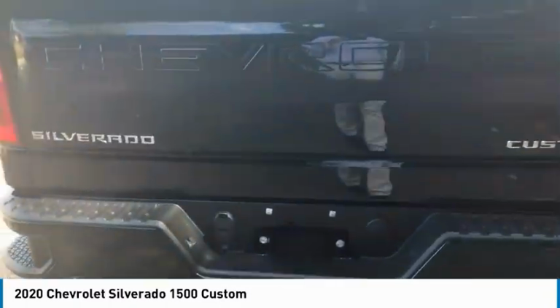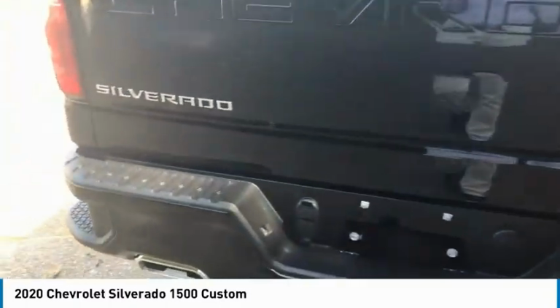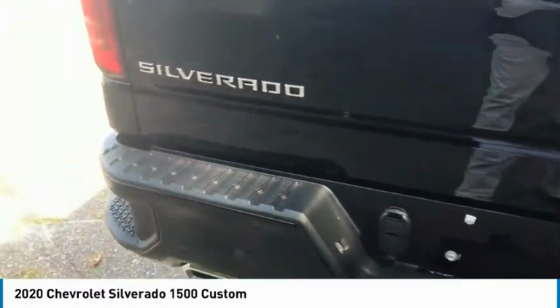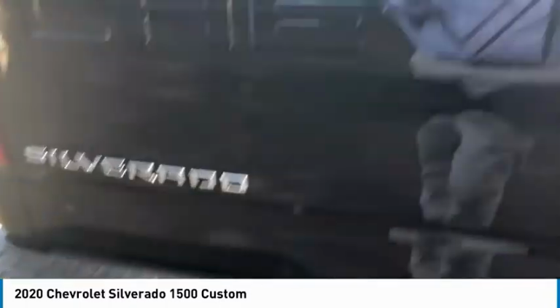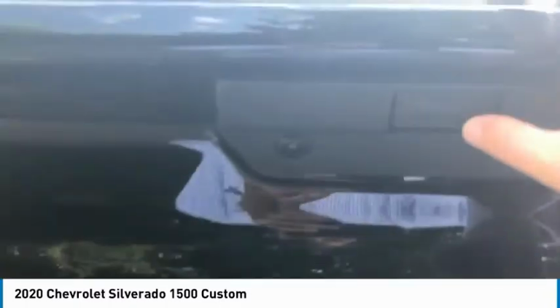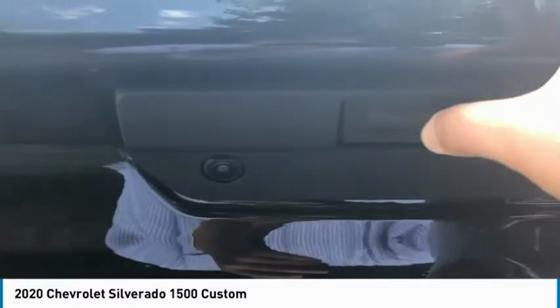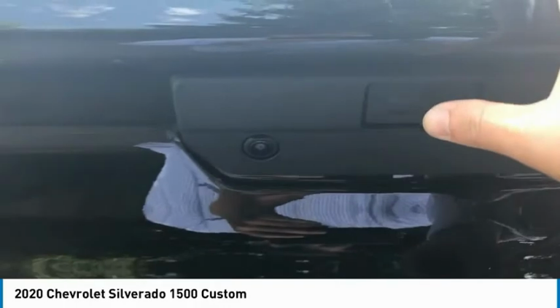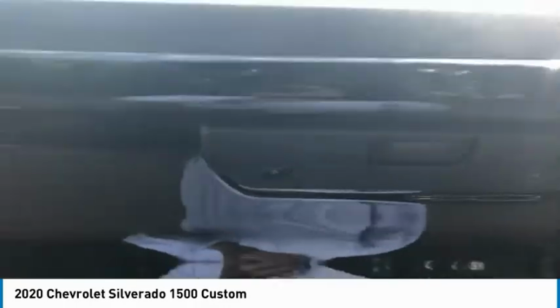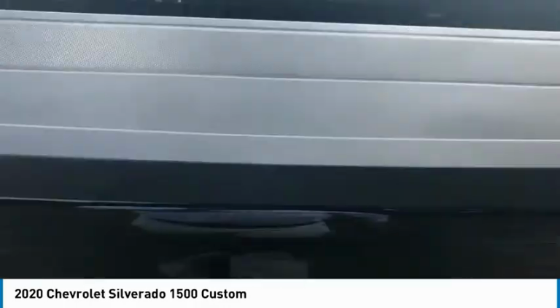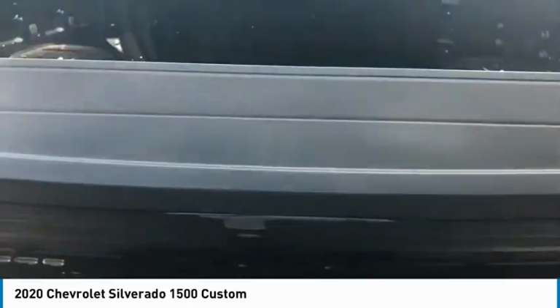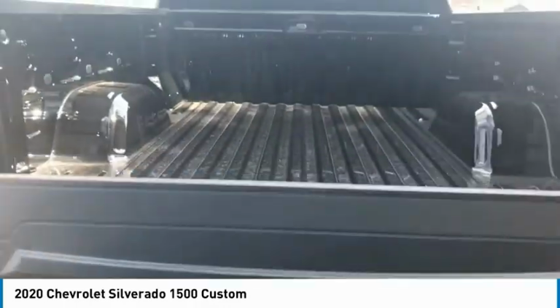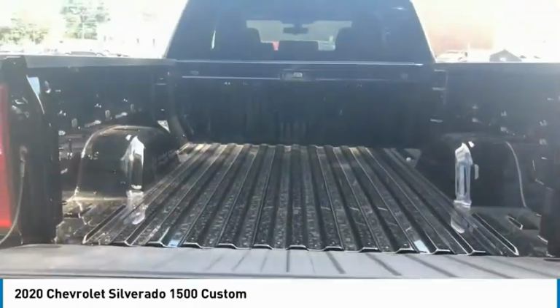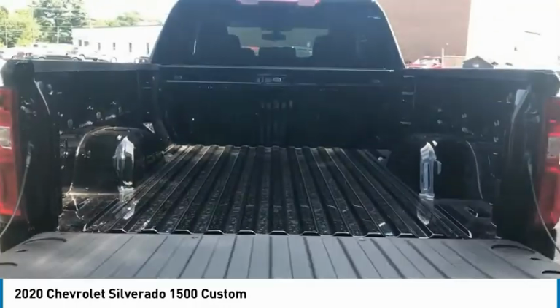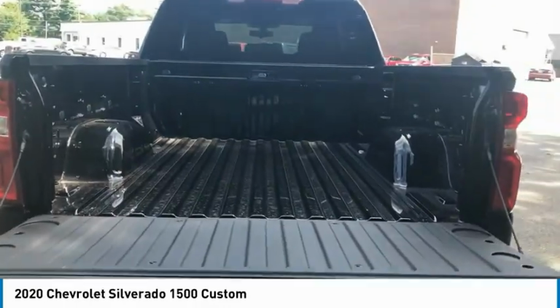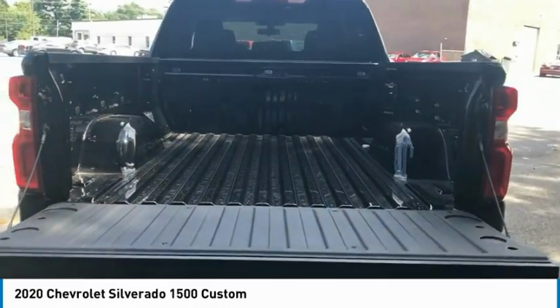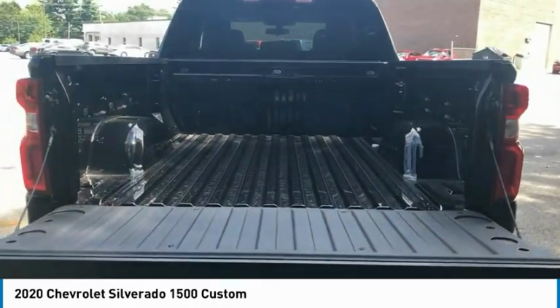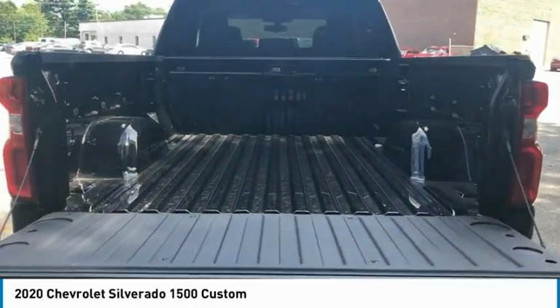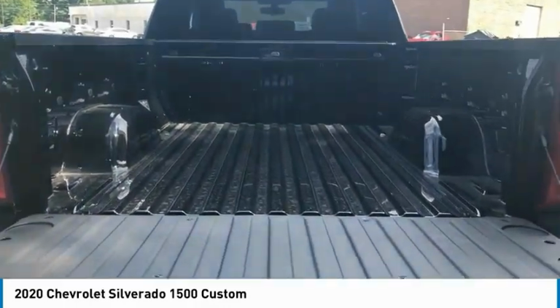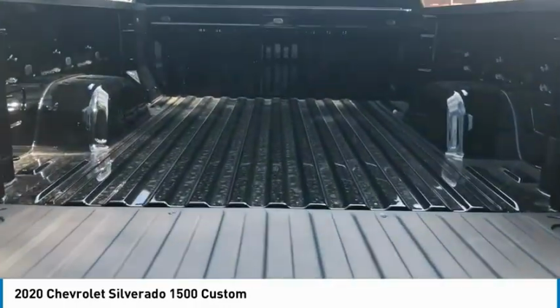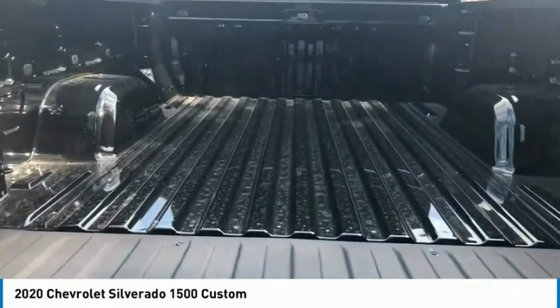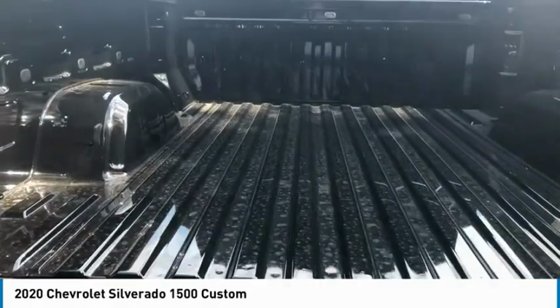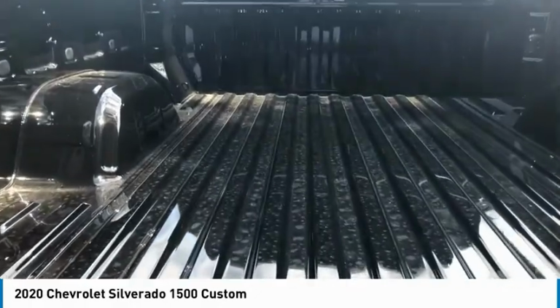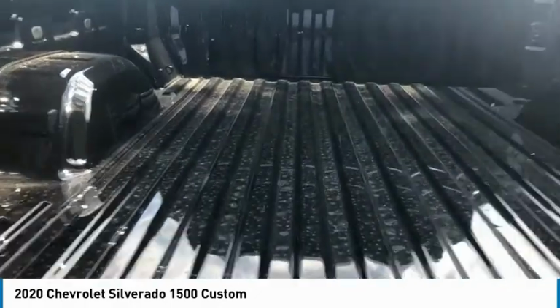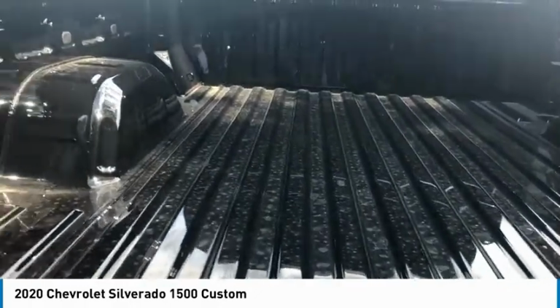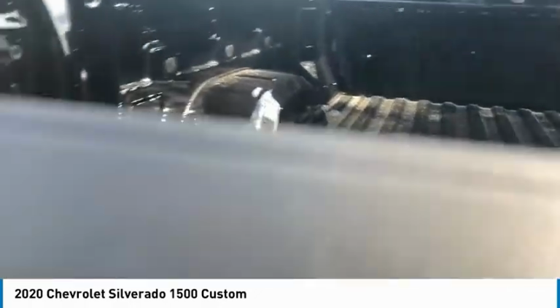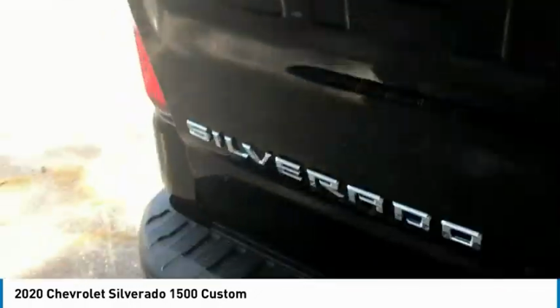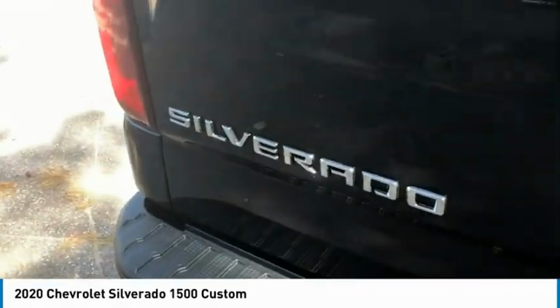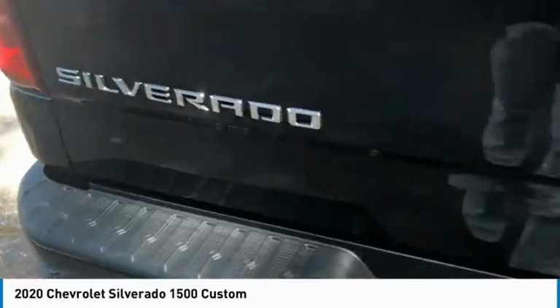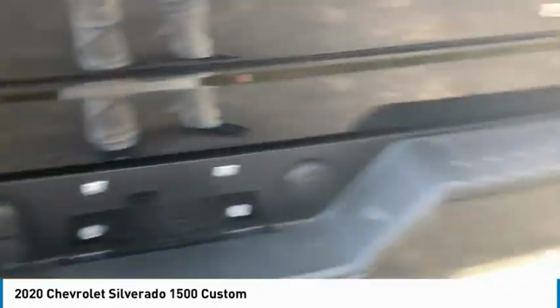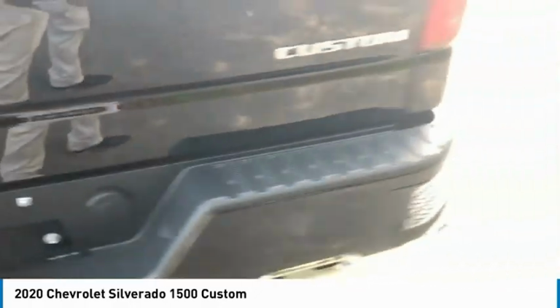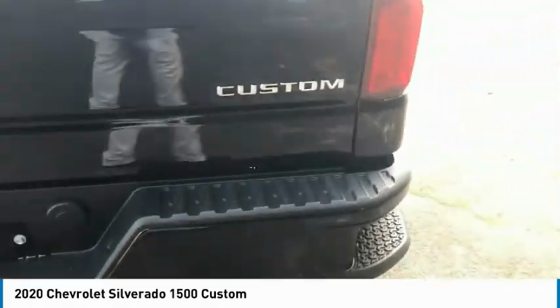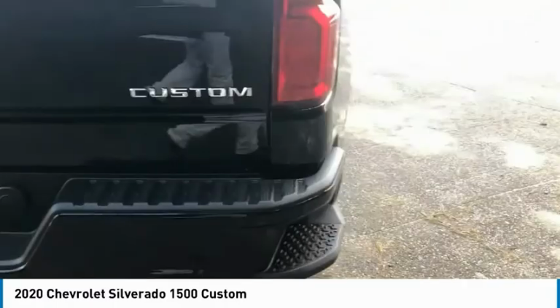Electronic stability control, alloy wheels, brake assist, traction control, rear step bumper, remote keyless entry, four-wheel disc brakes, speed control, front wheel independent suspension, trailering package.